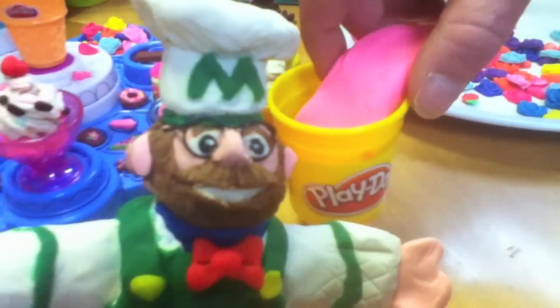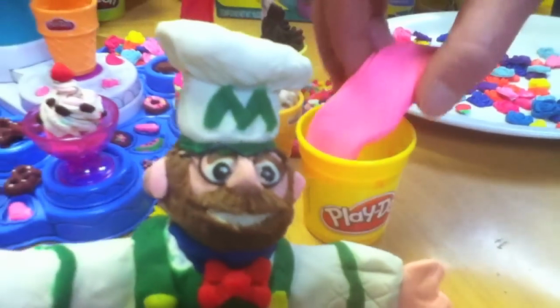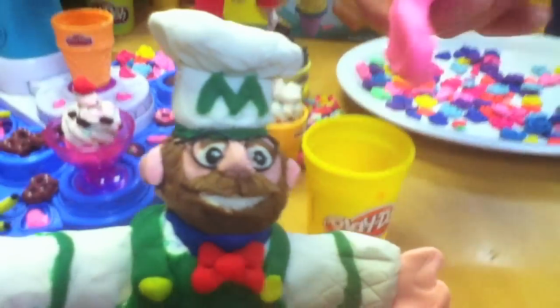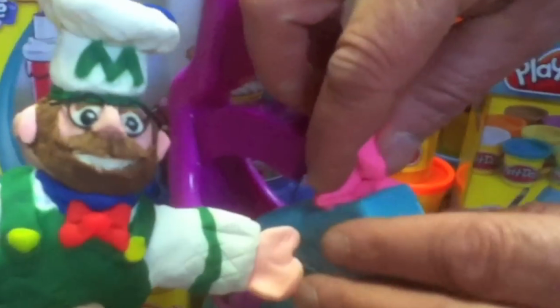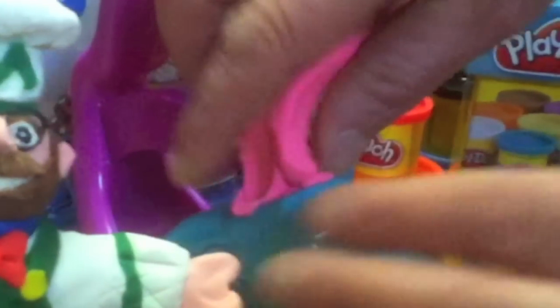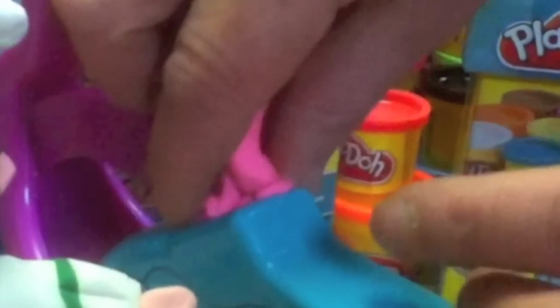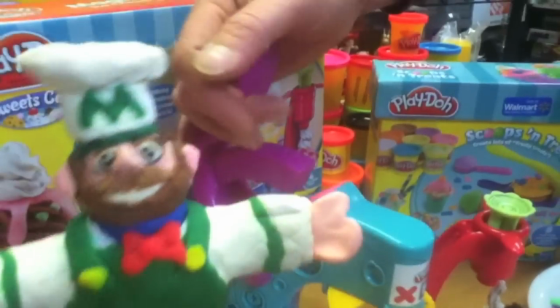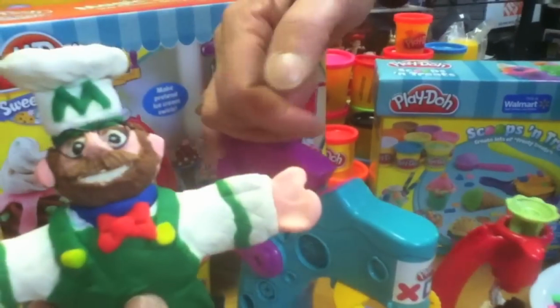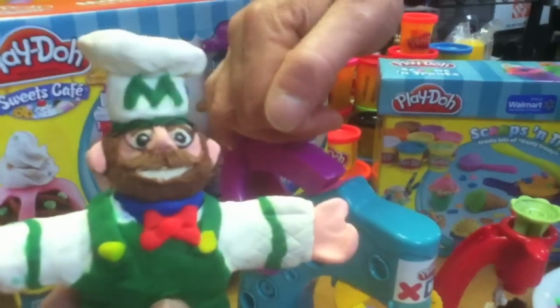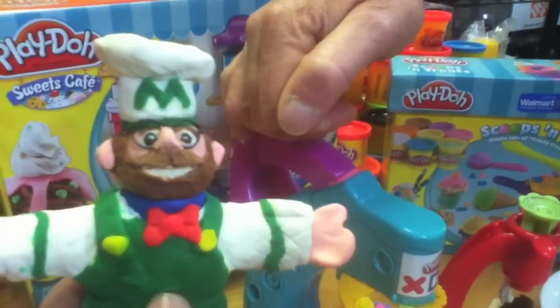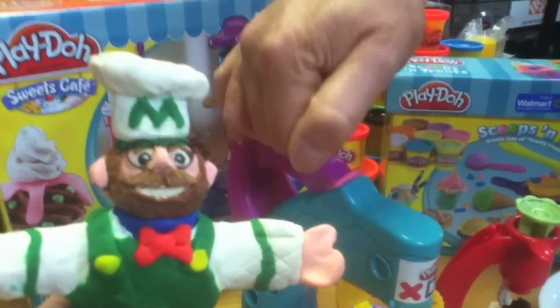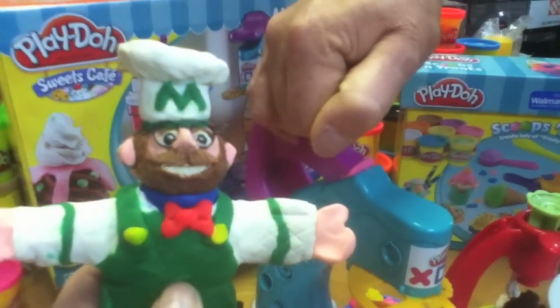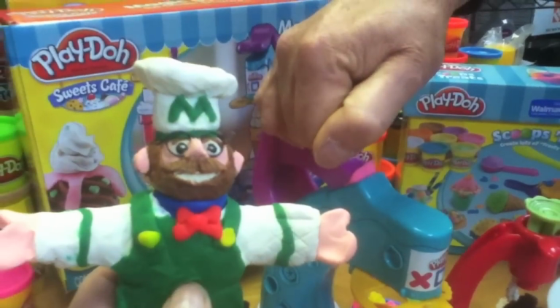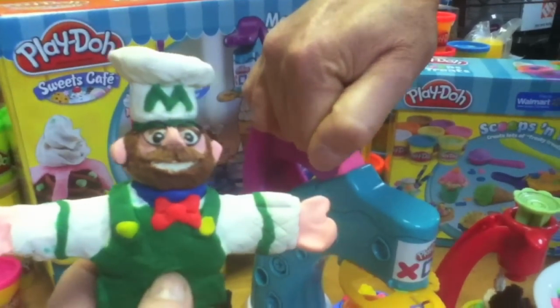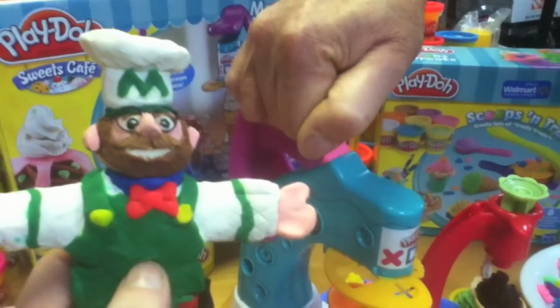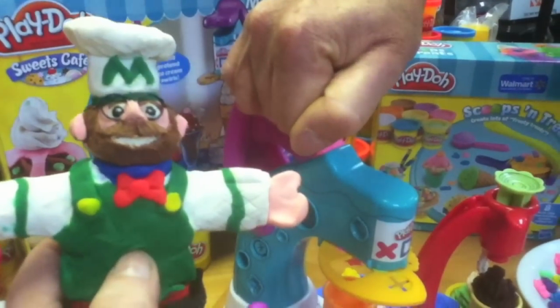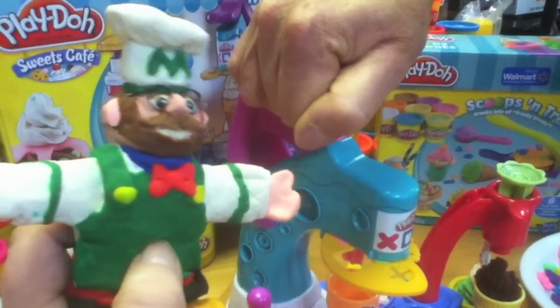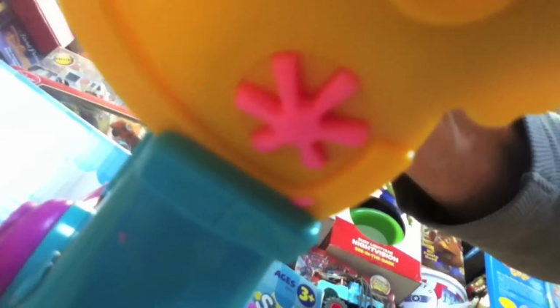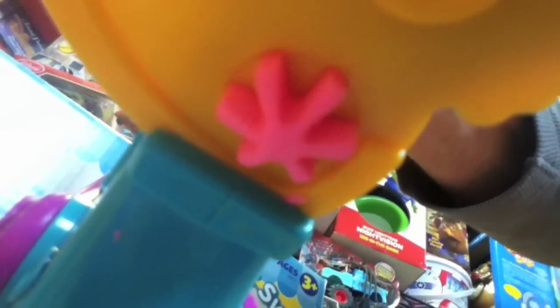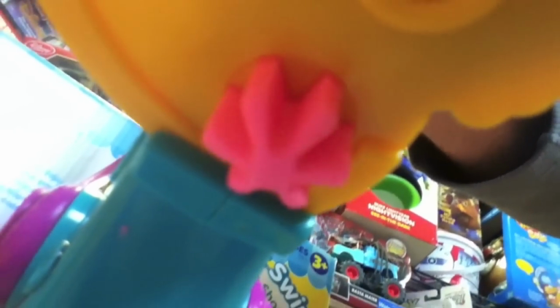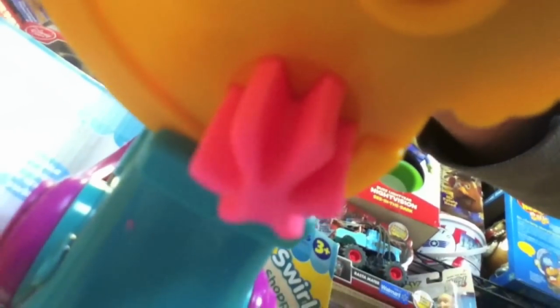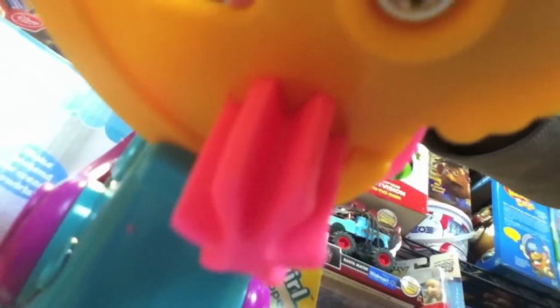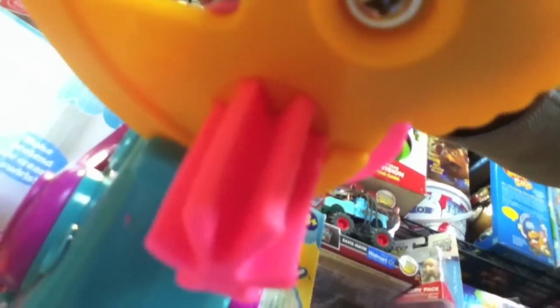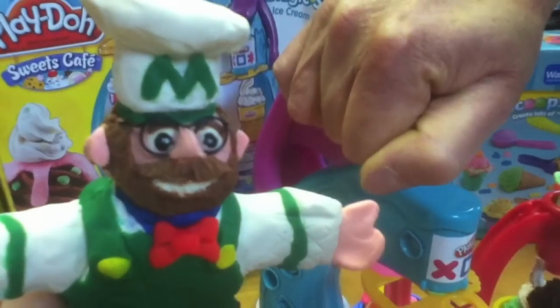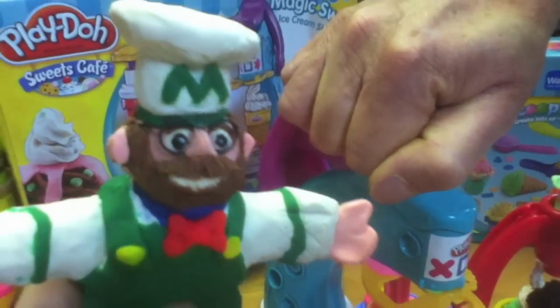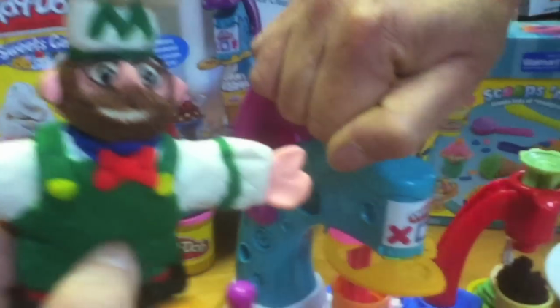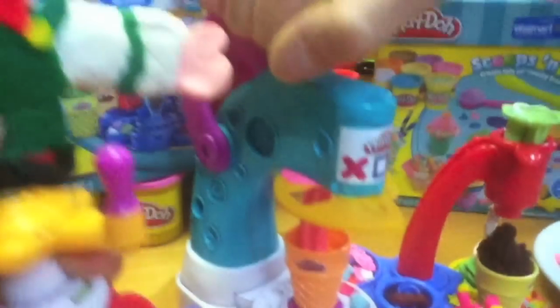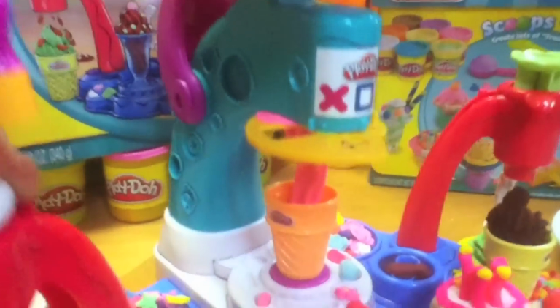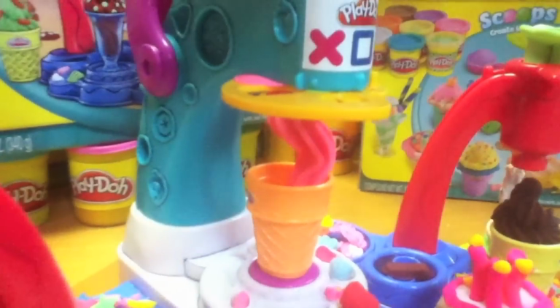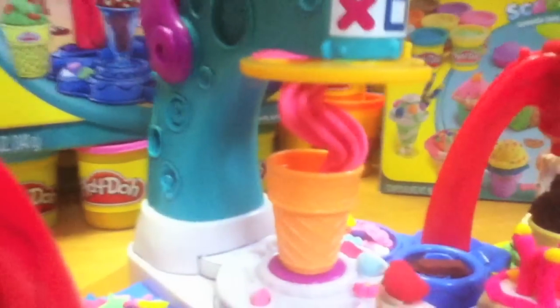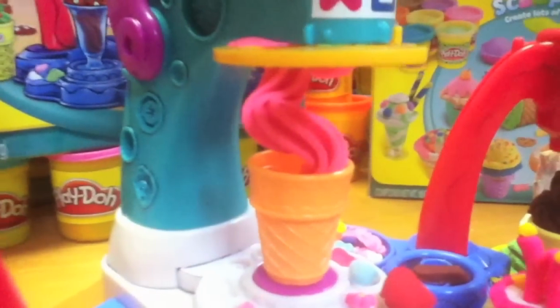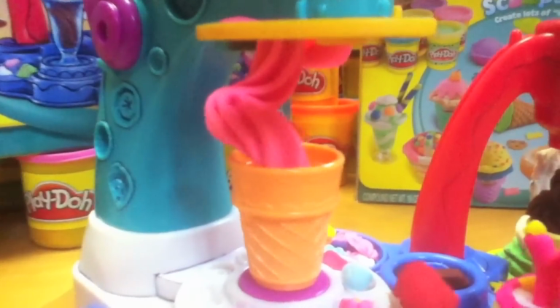Take some of this Play-Doh and put it in the top of the extruder. Now bring down the lever — and I have to say it requires quite the adult push to get that lever to work. You better have a really strong, Incredible Hulk-like kid. But the ice cream extrudes pretty nice.